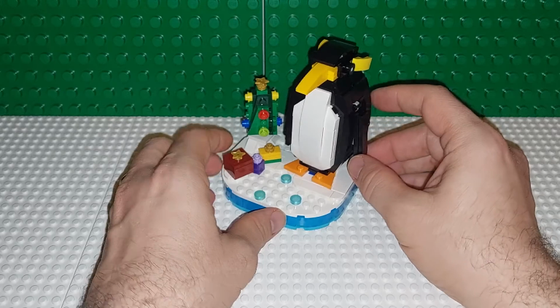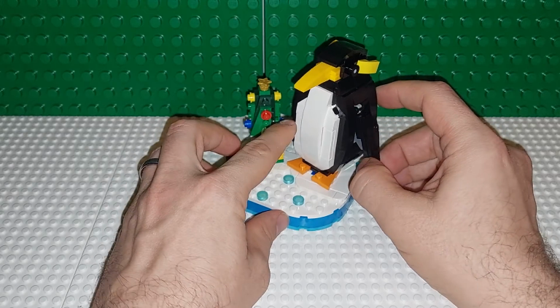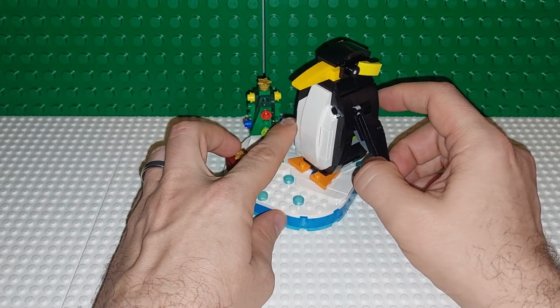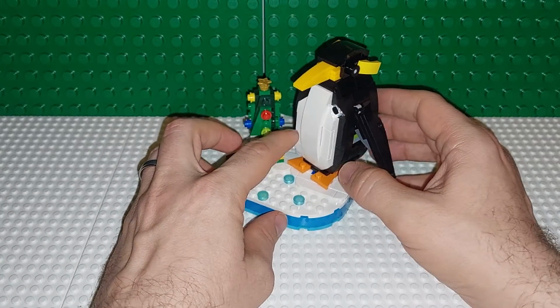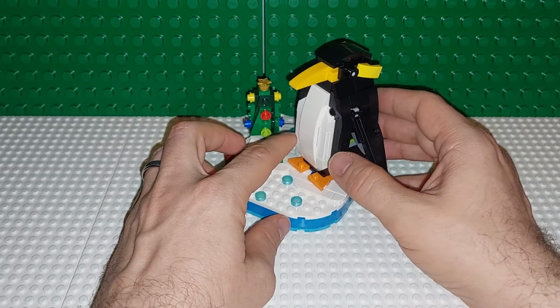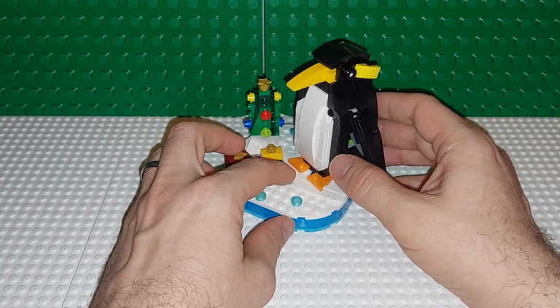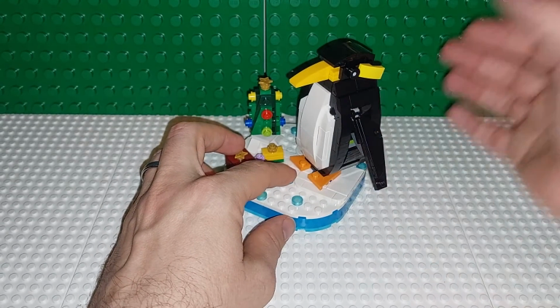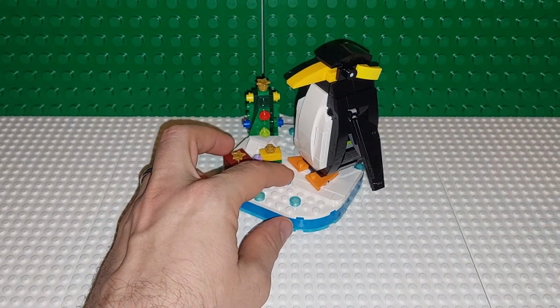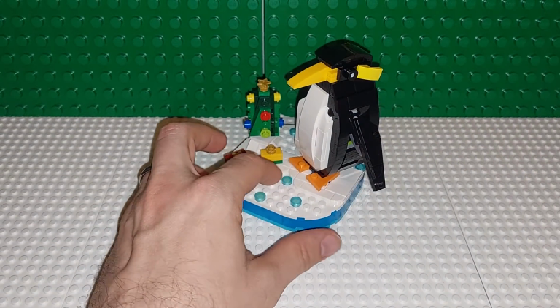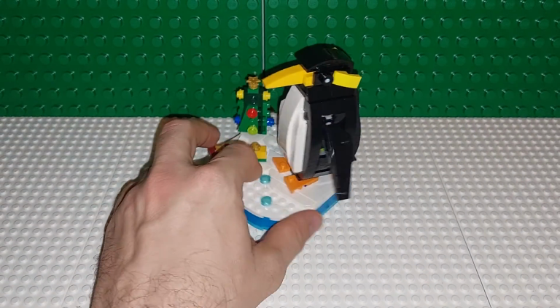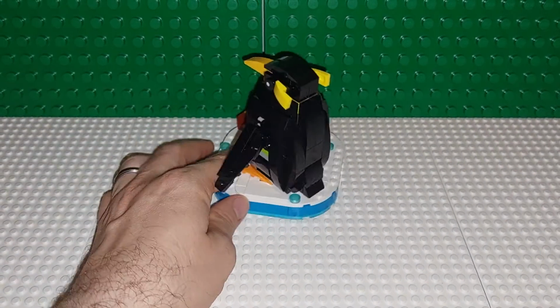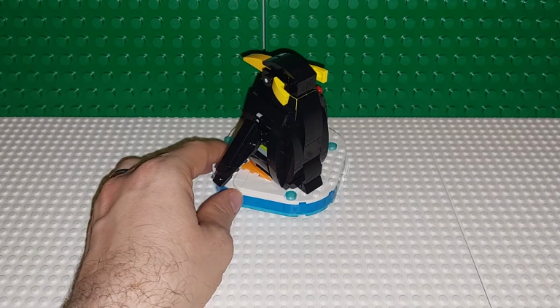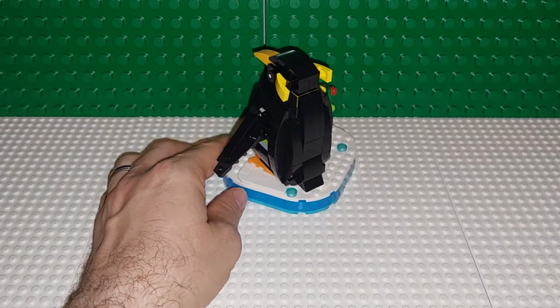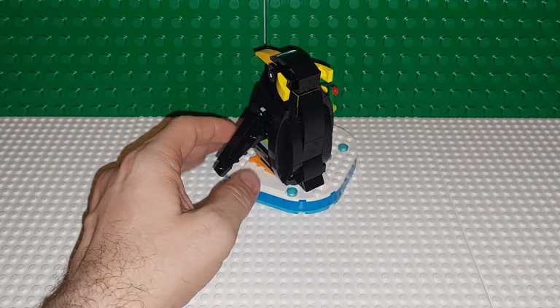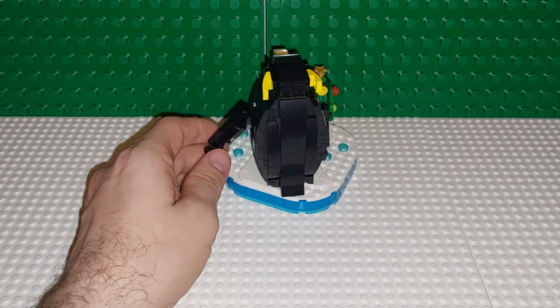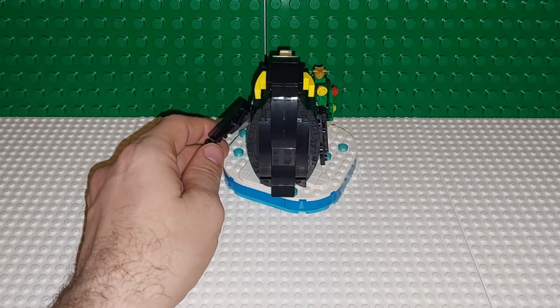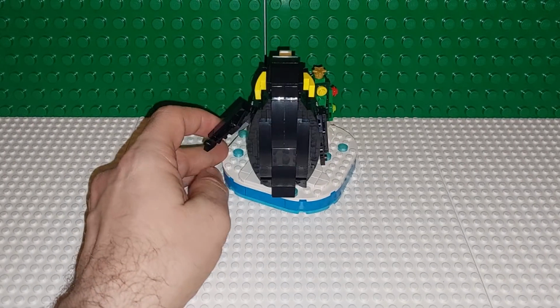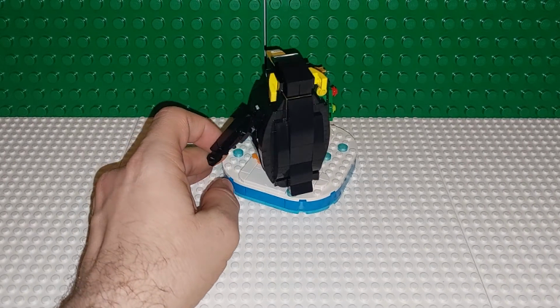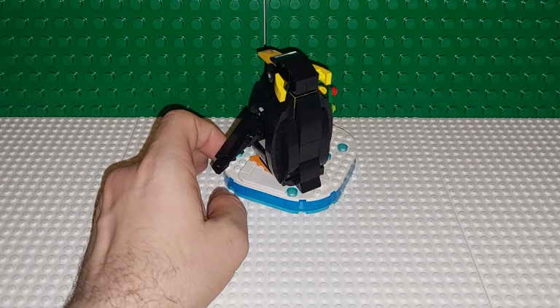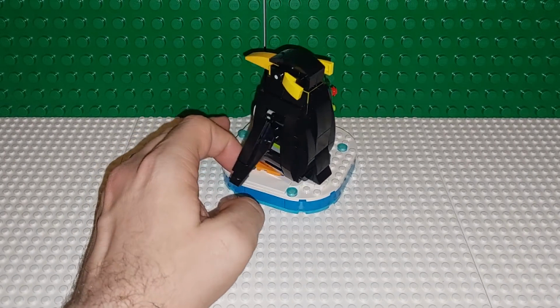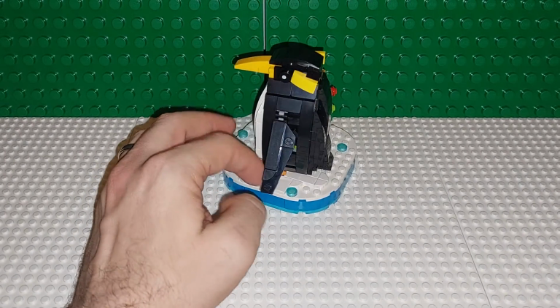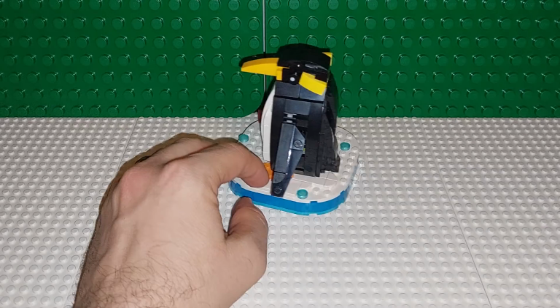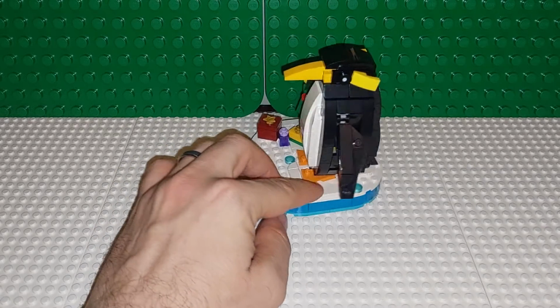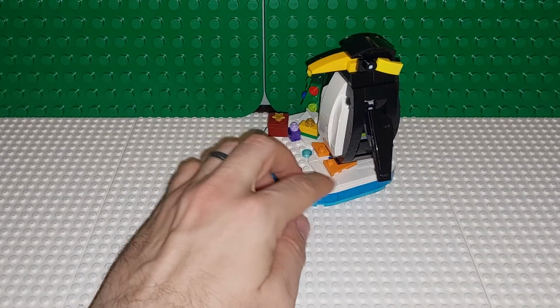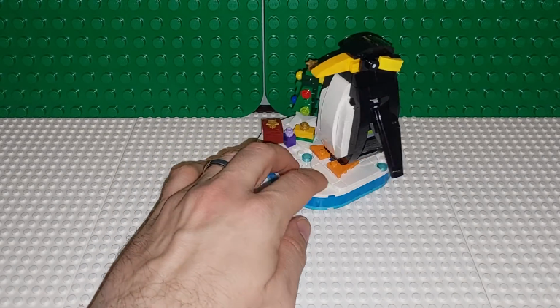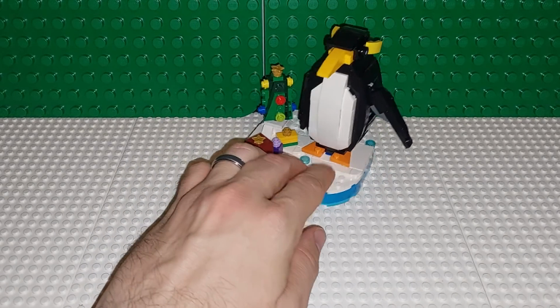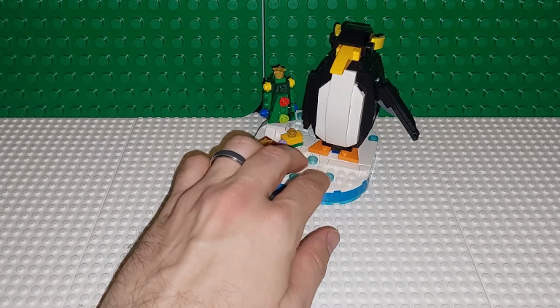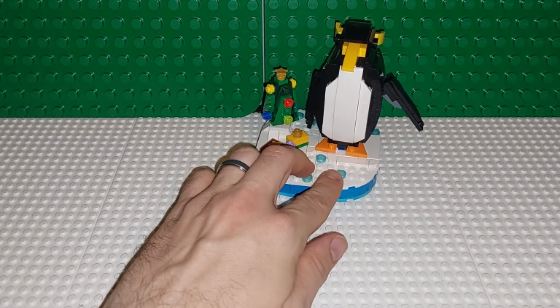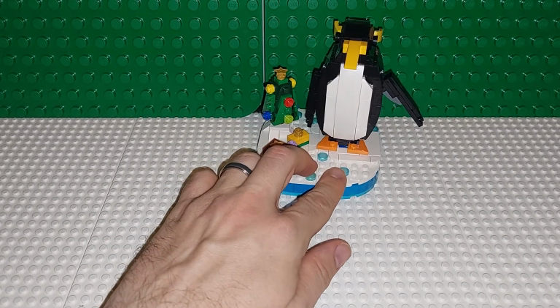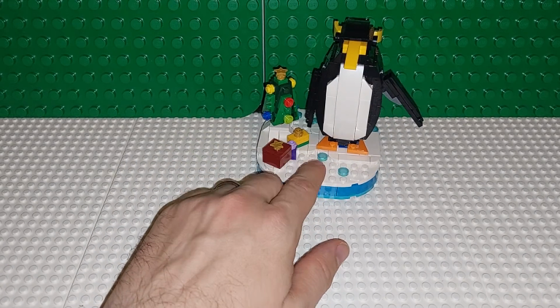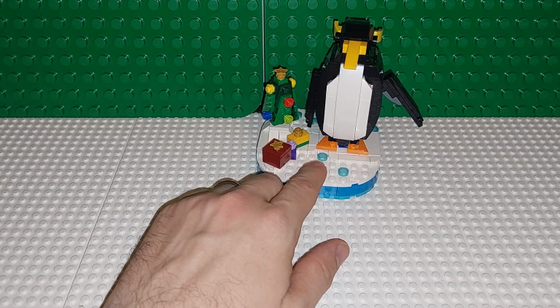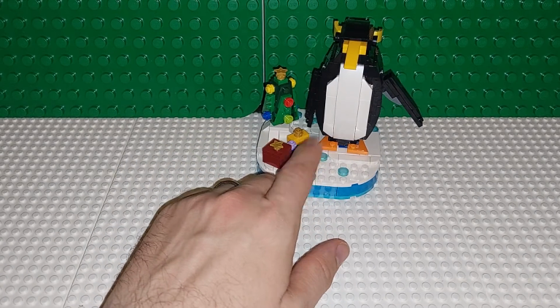Anyway, cute little guy. Love it. Penguins, like I said, I'm a fan — it's my favorite animal. So with them coming out with an official penguin set, I was very, very happy to get that.